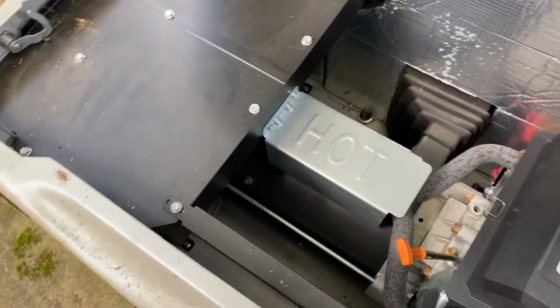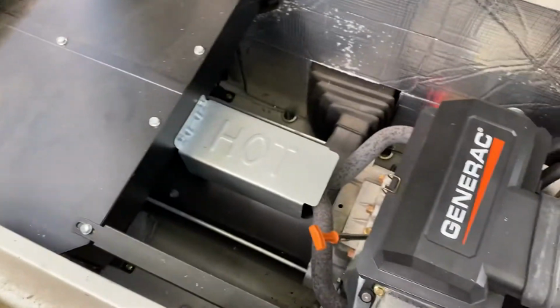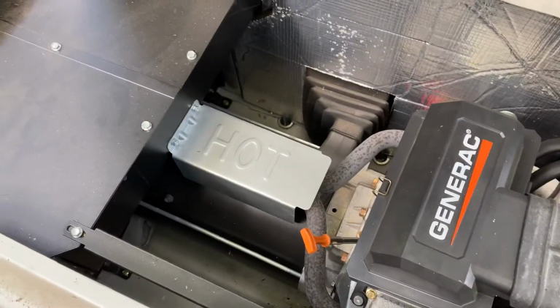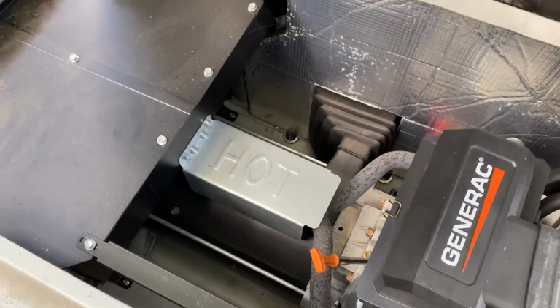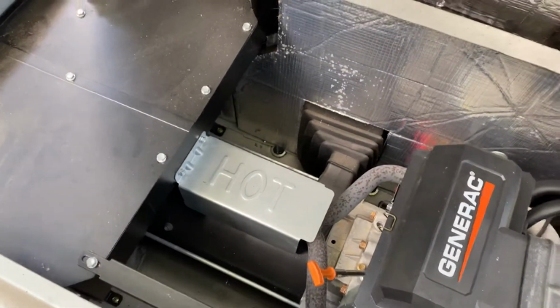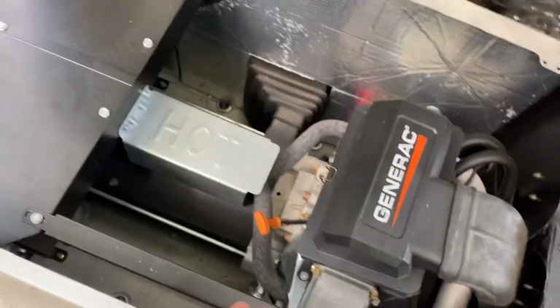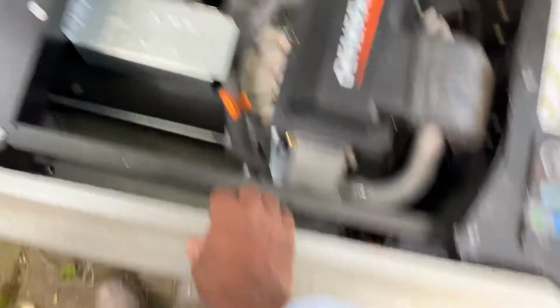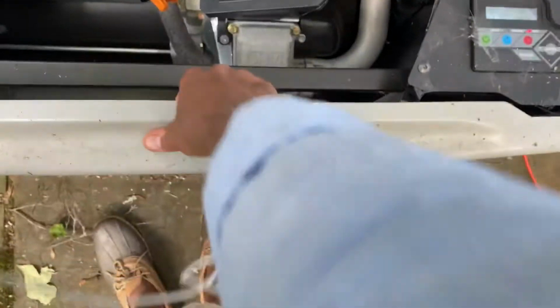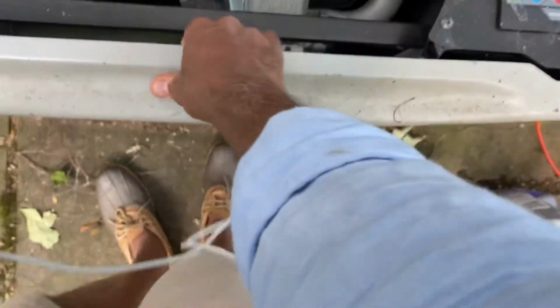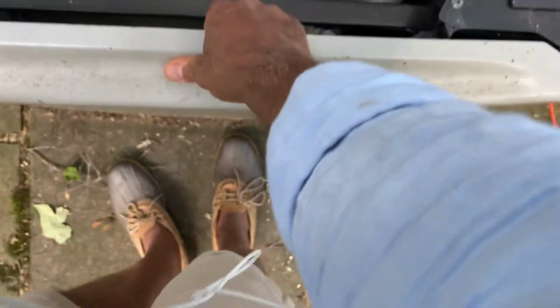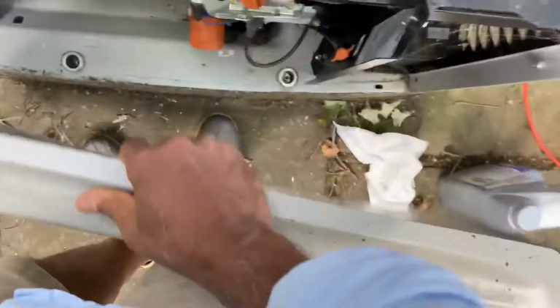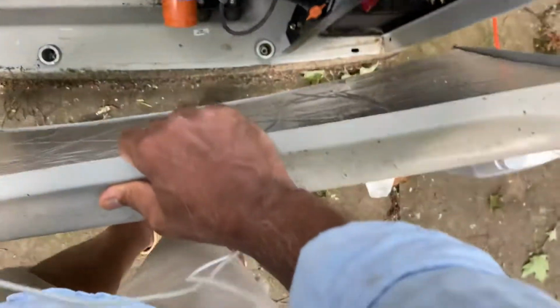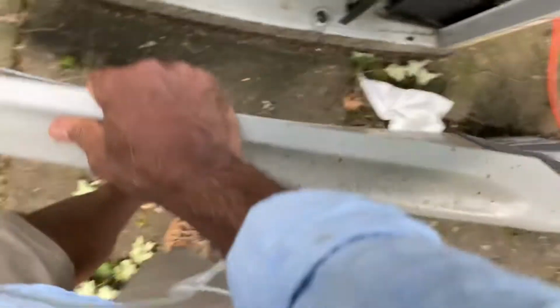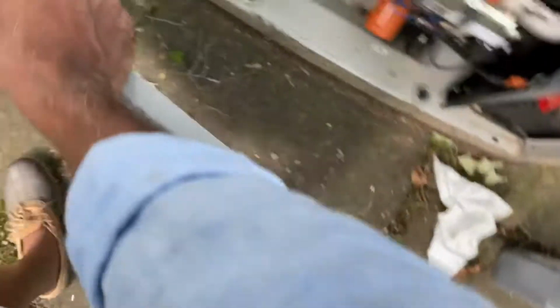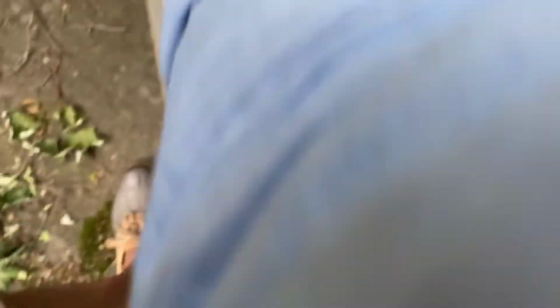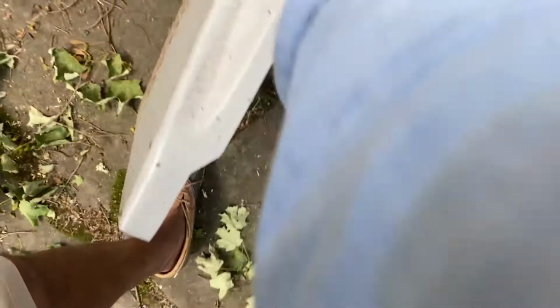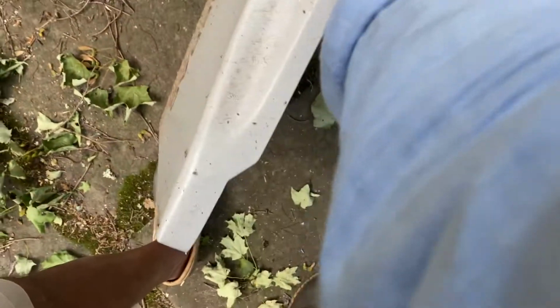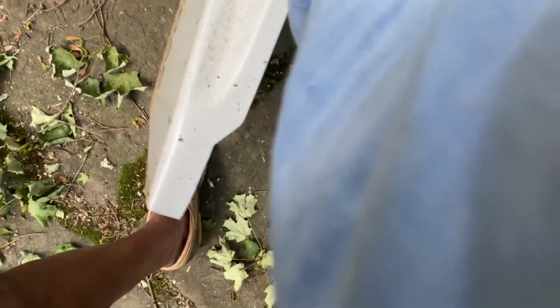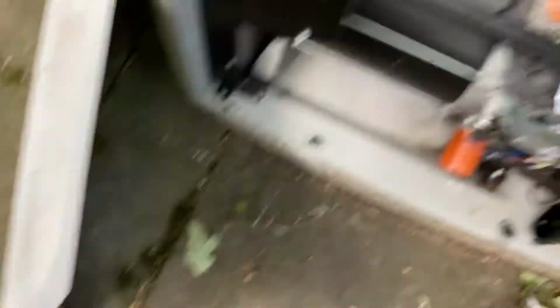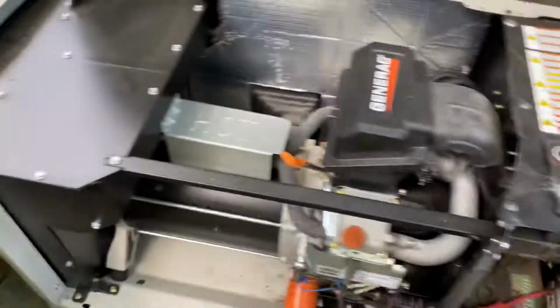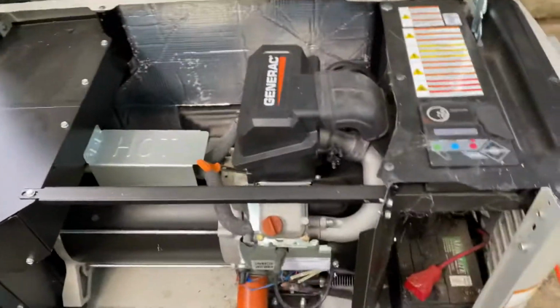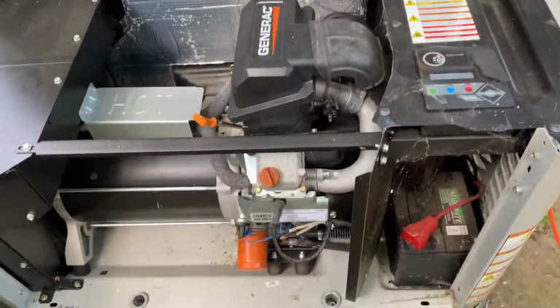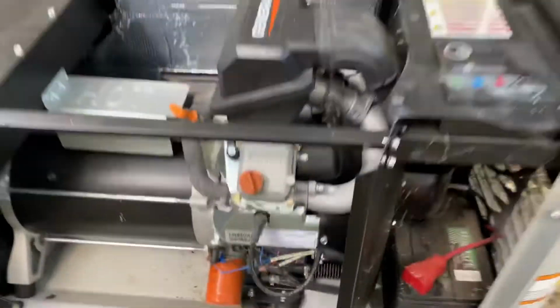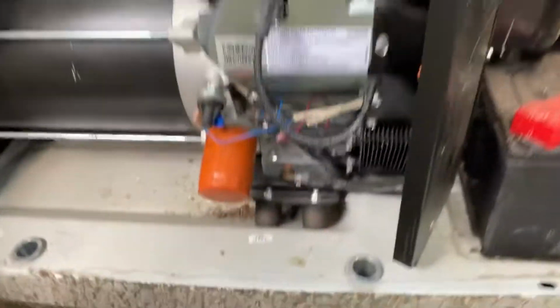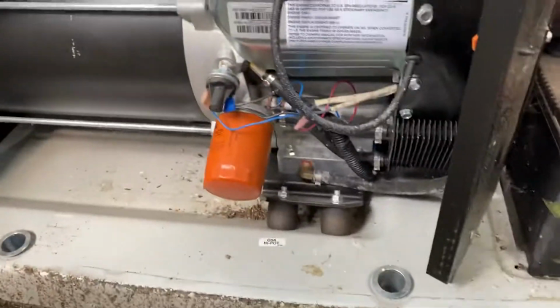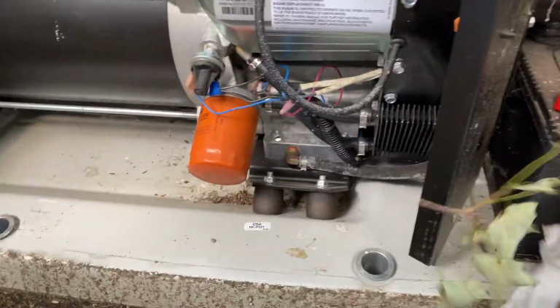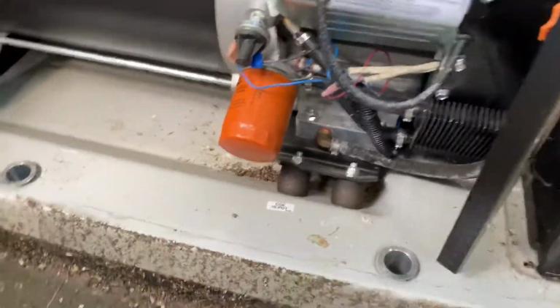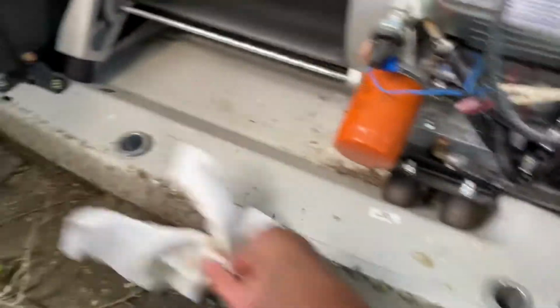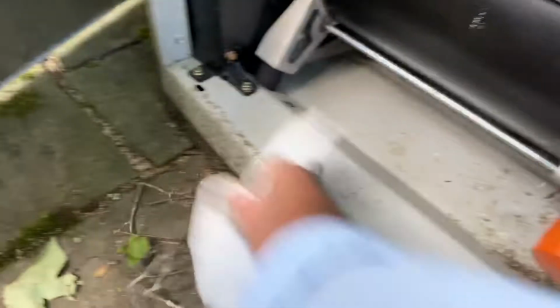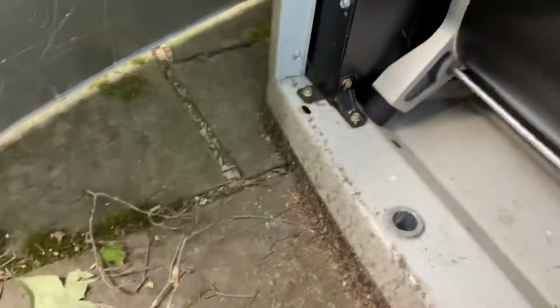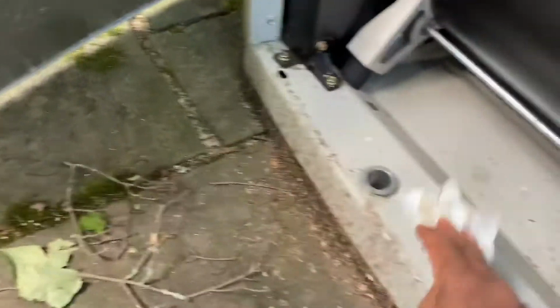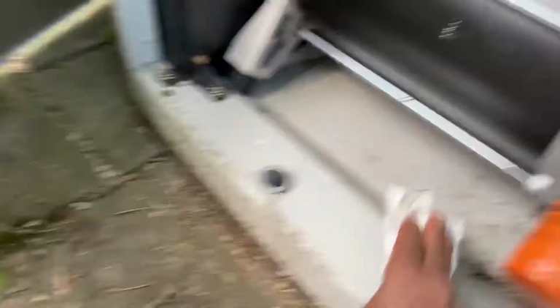We're now going to lift the front. You just lift the front panel up and pull it off. Depending on when the last time it was lifted off, it could be a little sticky. As you can see, these generators become a mess.